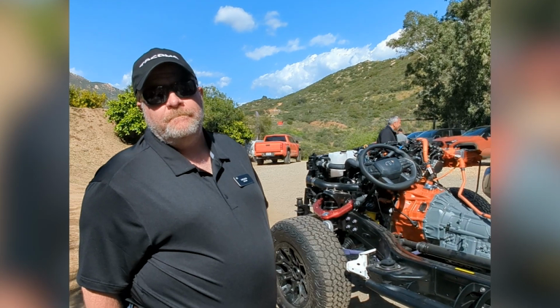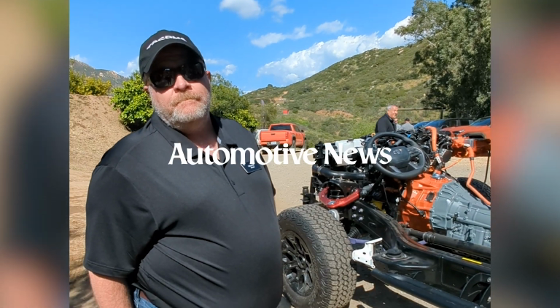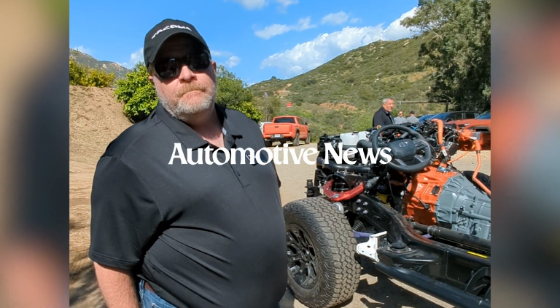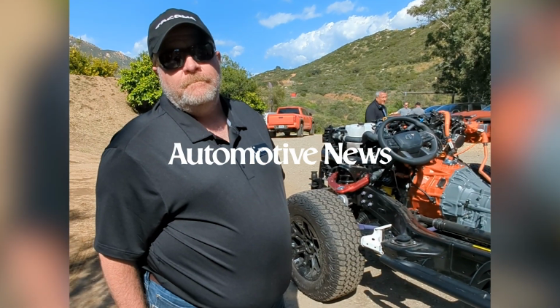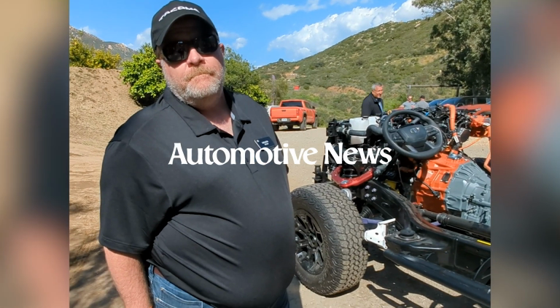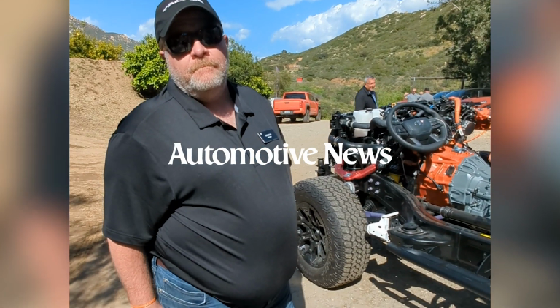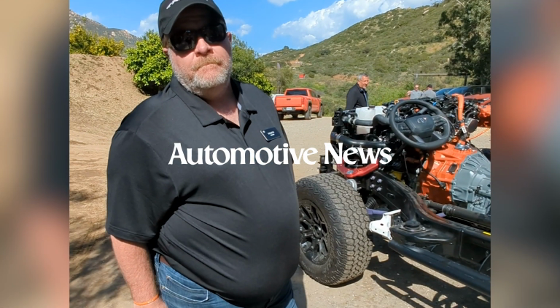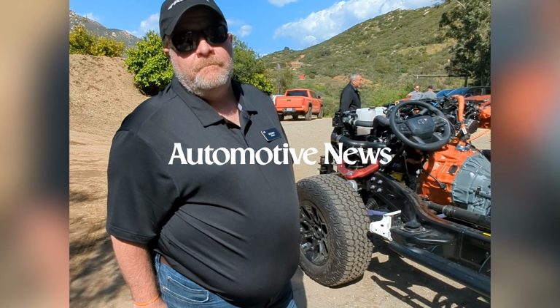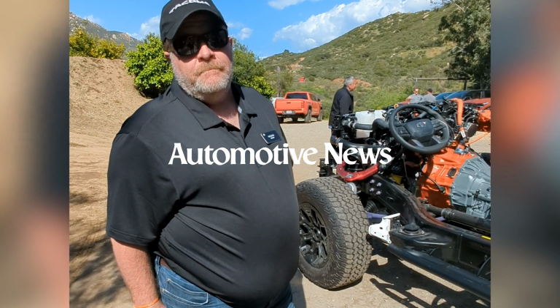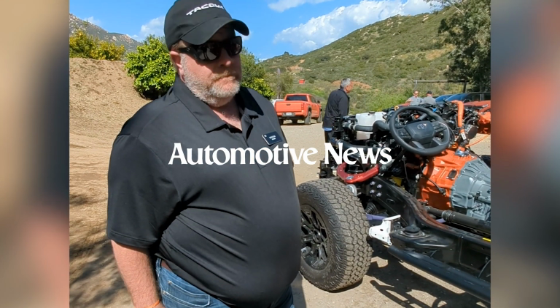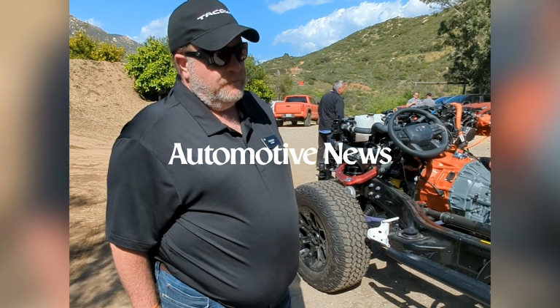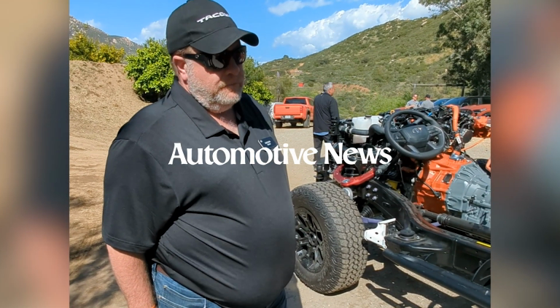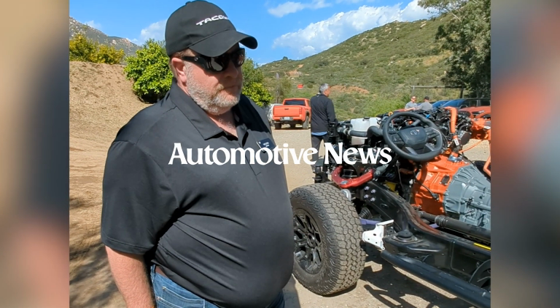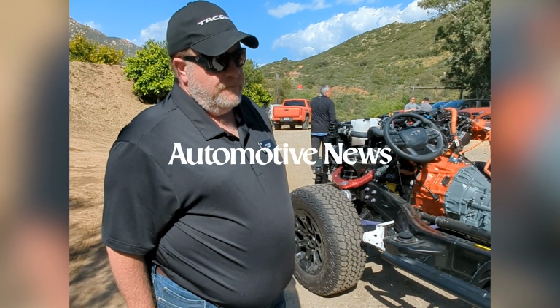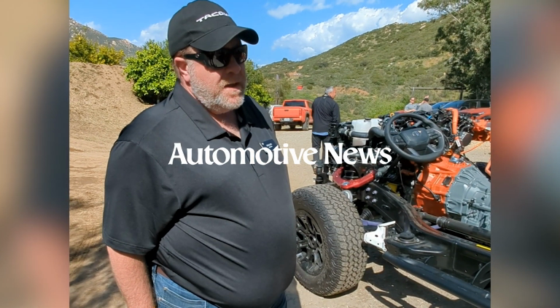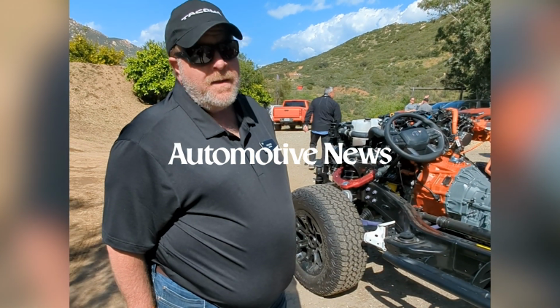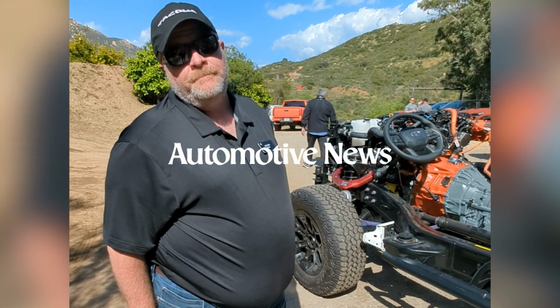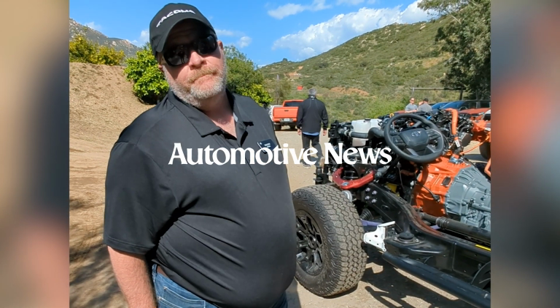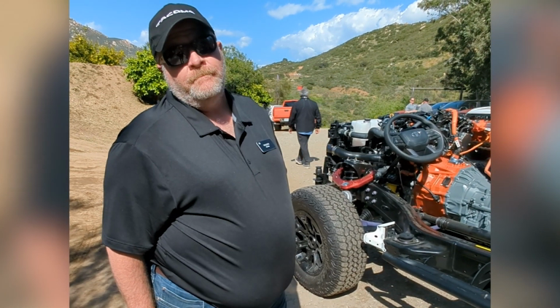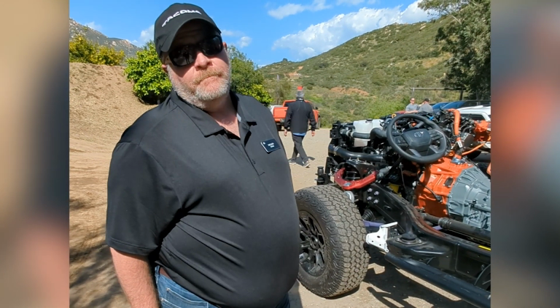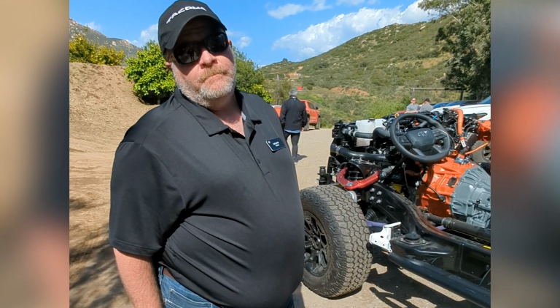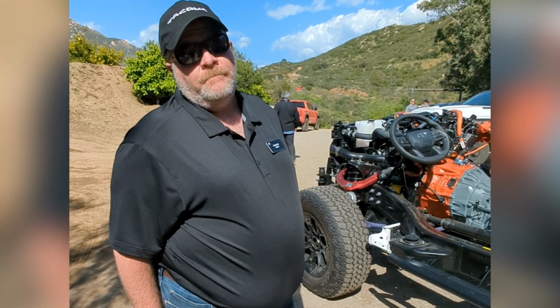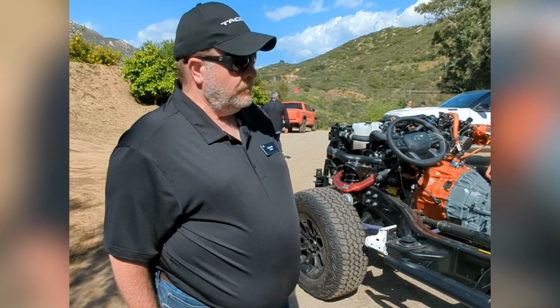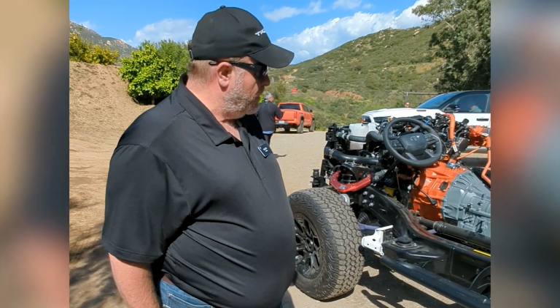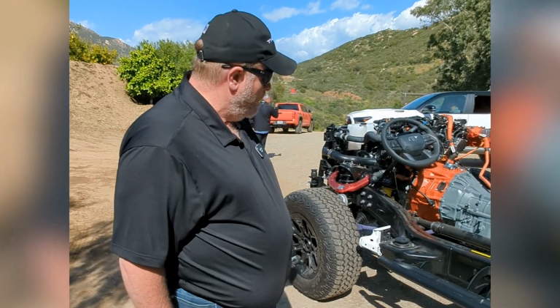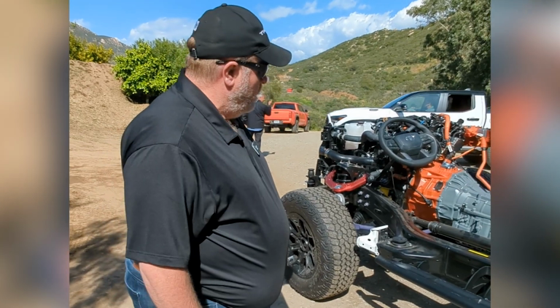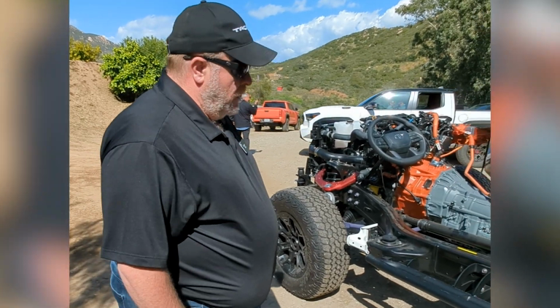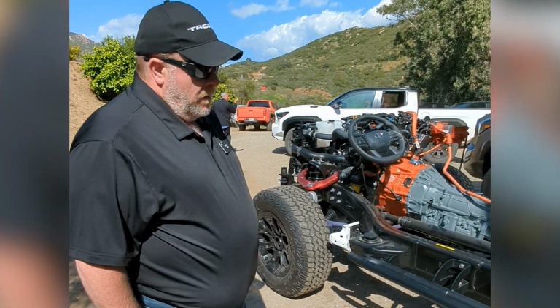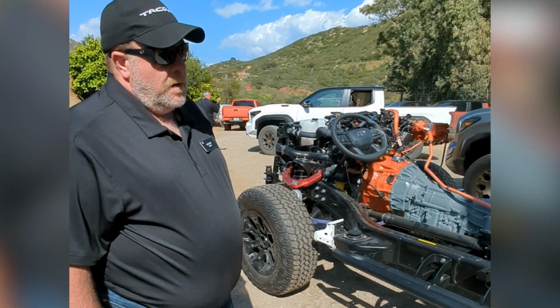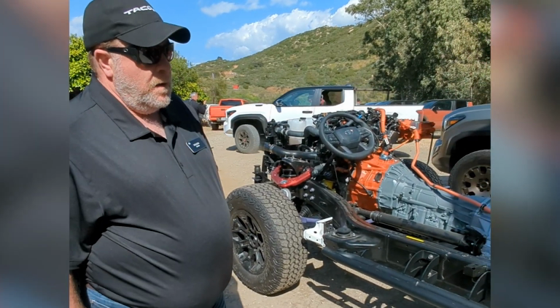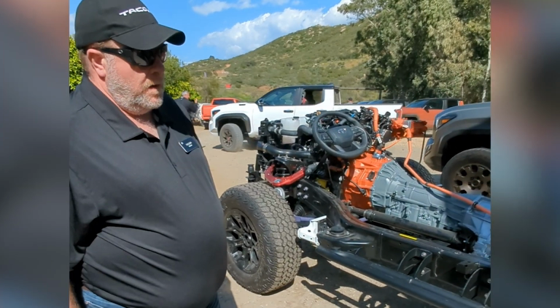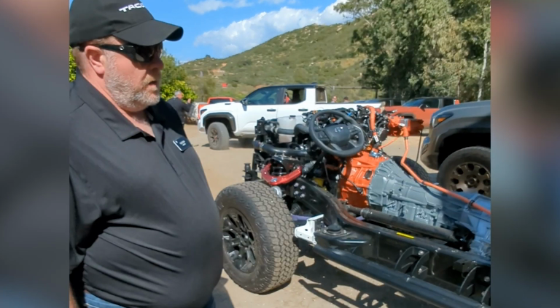Sheldon Brown, chief engineer for Tacoma and Tacoma Hybrid. Let's give me a tour of the hybrid system on this Tacoma chassis.